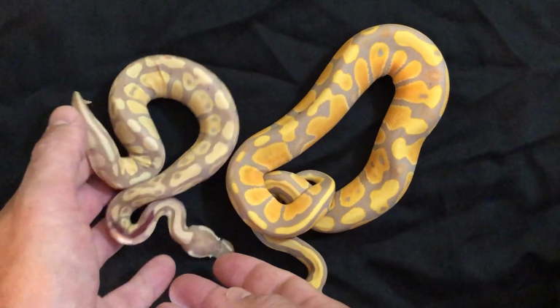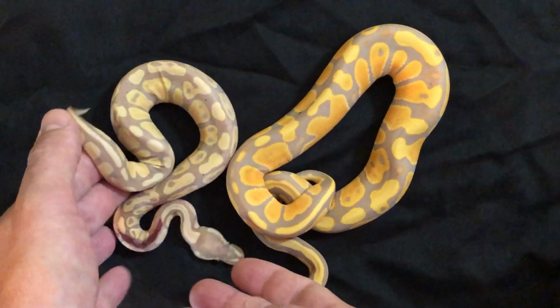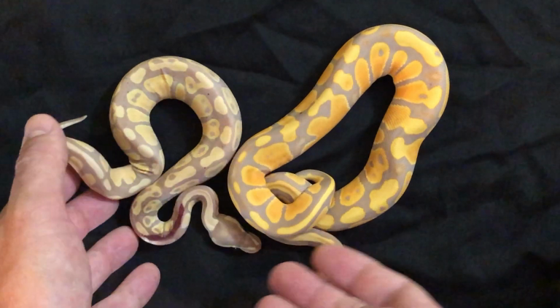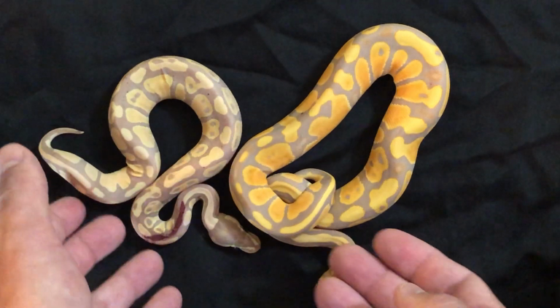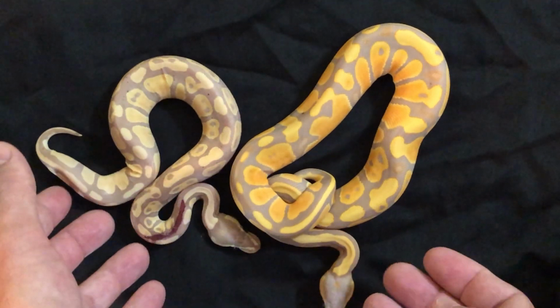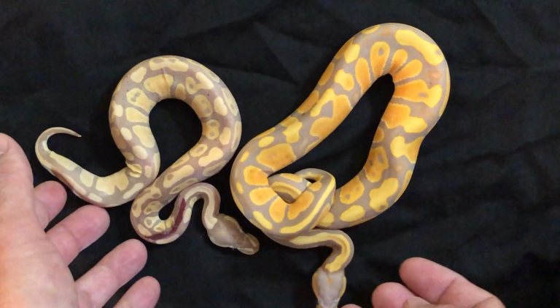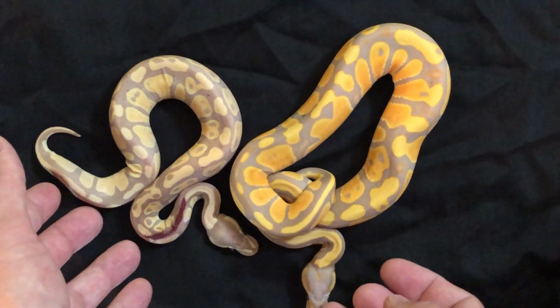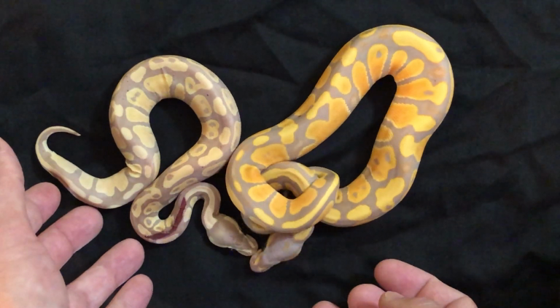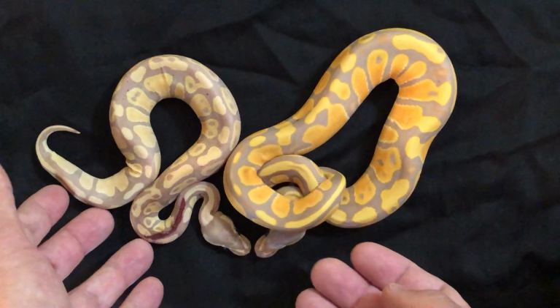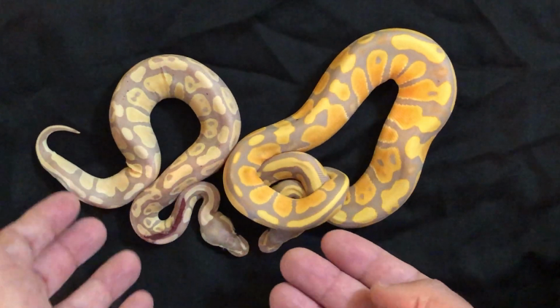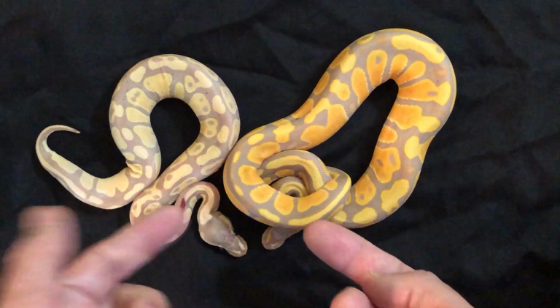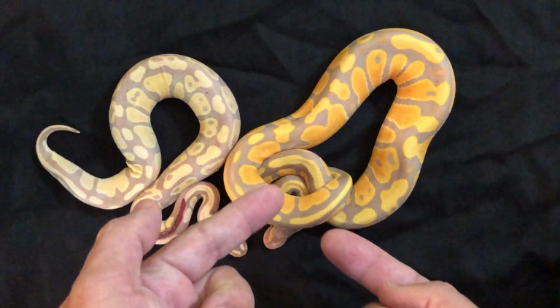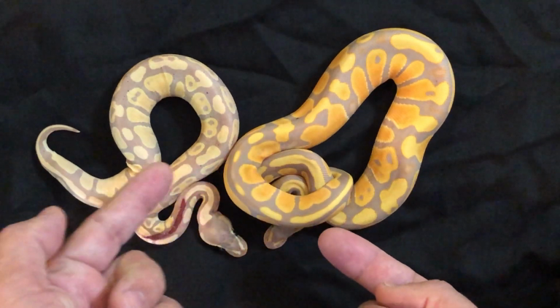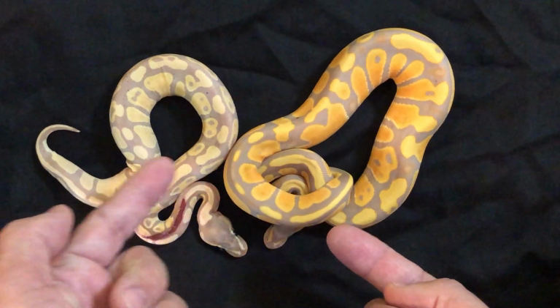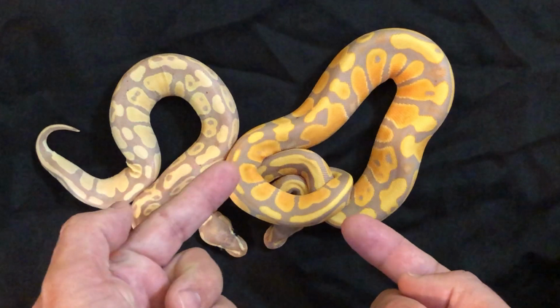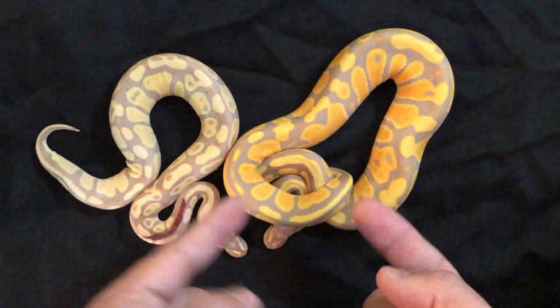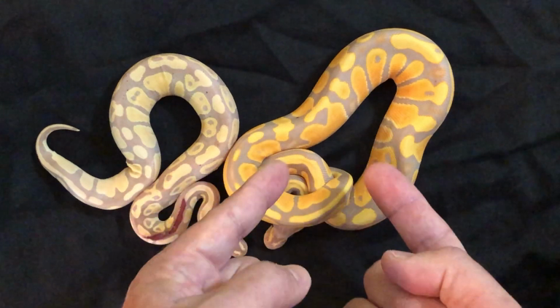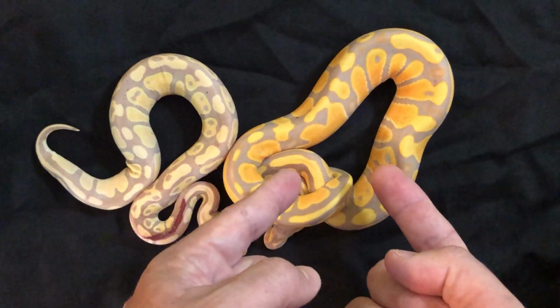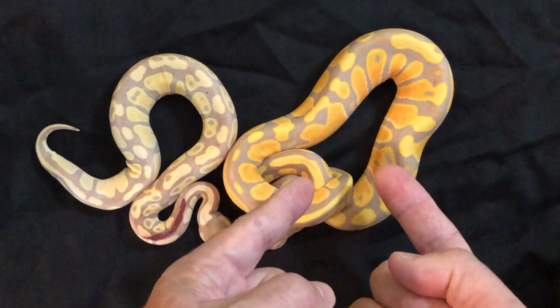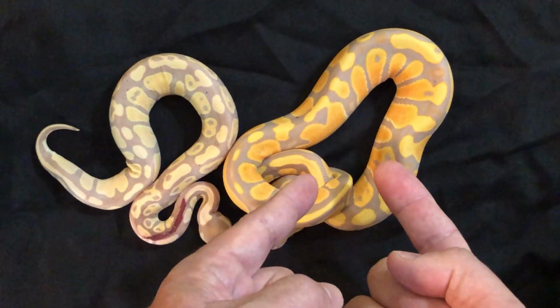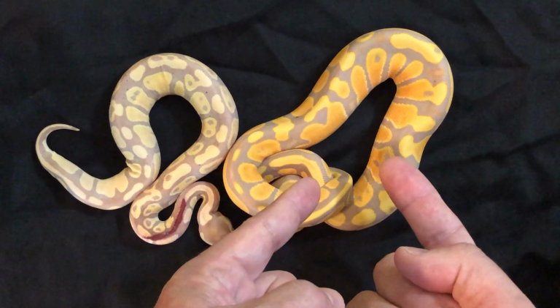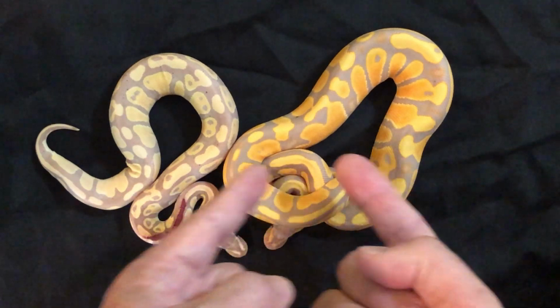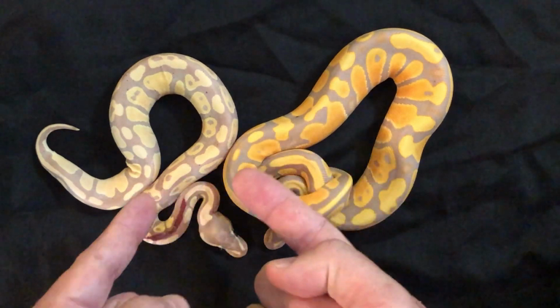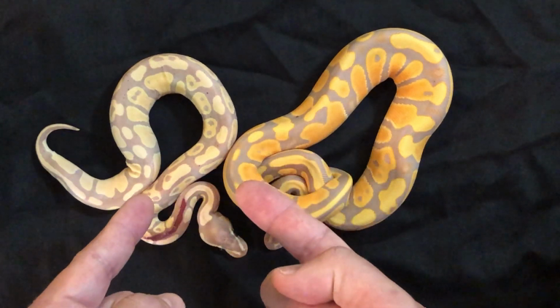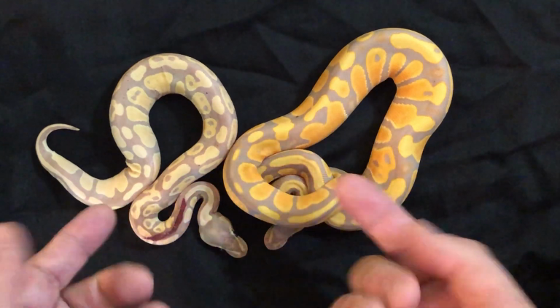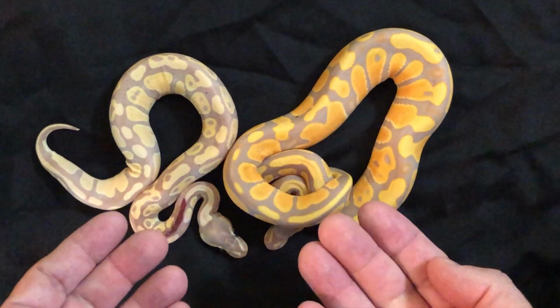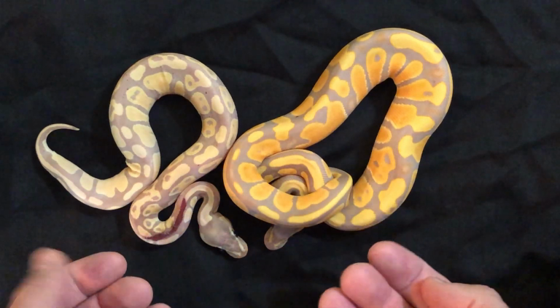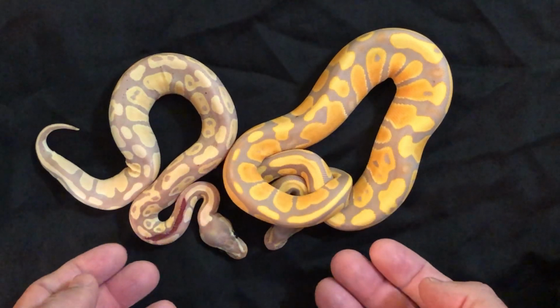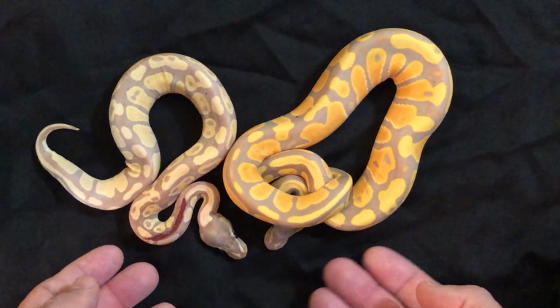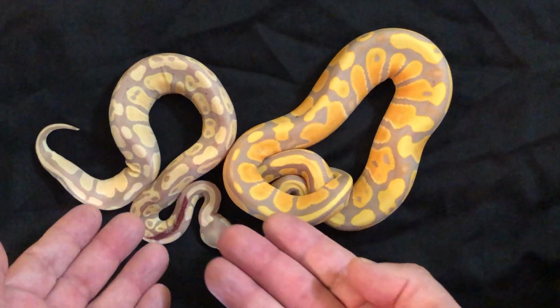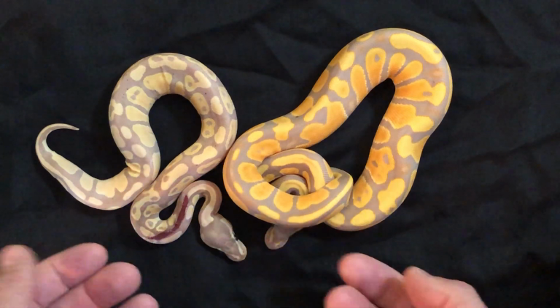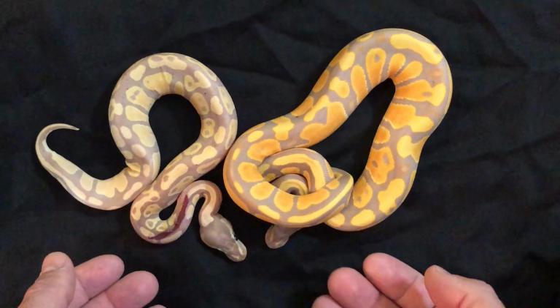When you look at these two side by side, there's a total difference — and not only that, one is about three months old and this one is a year old. That's my dwarf banana.